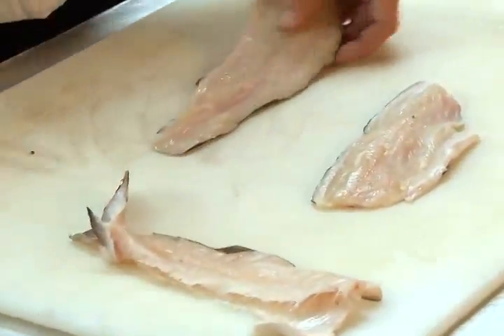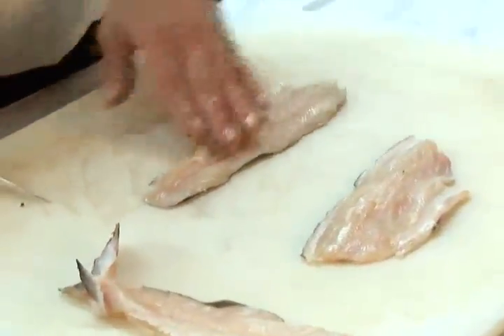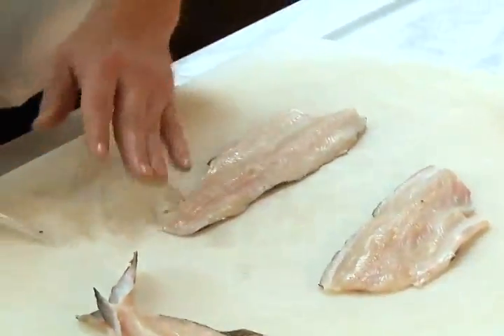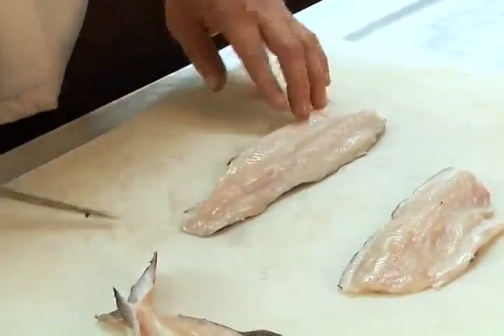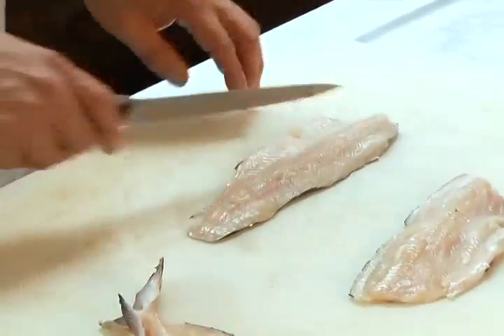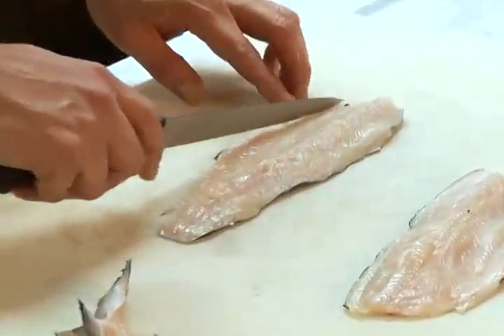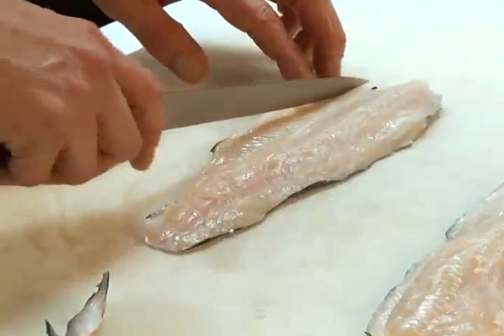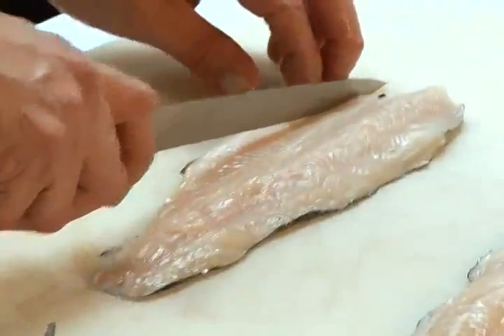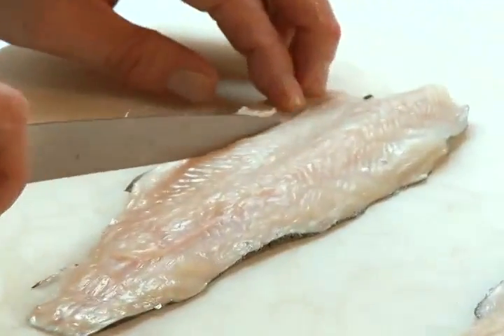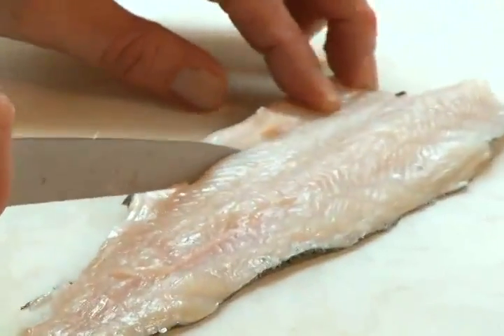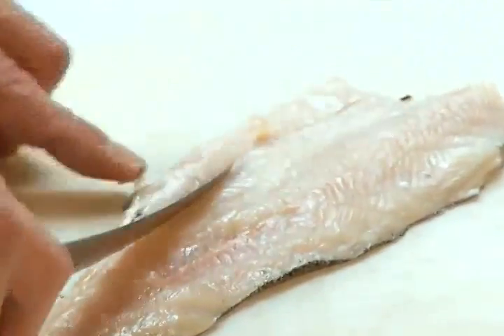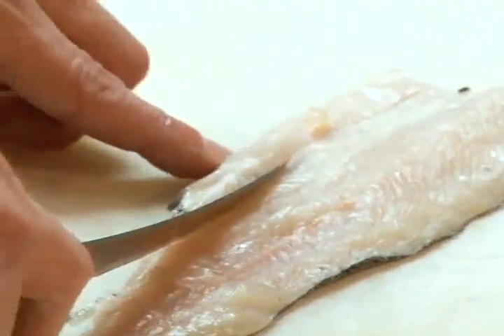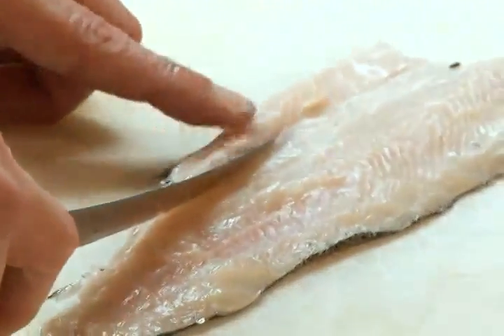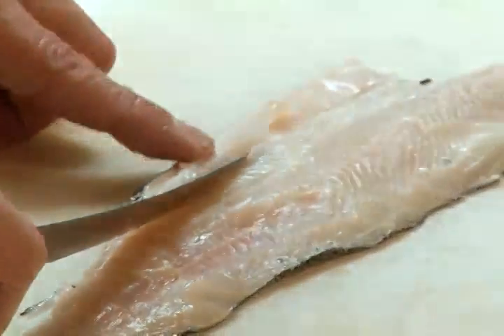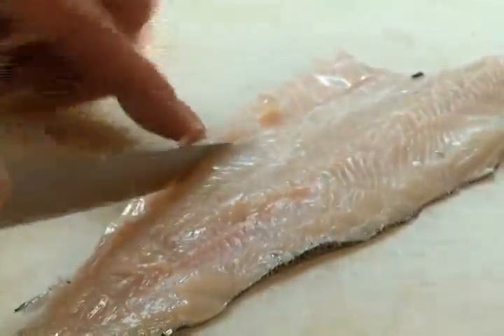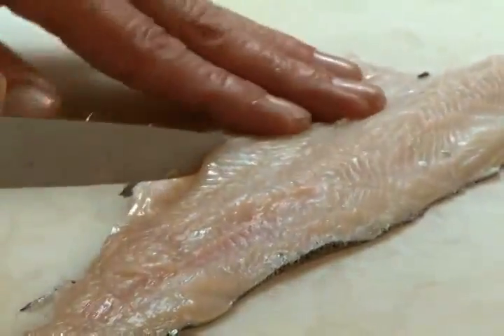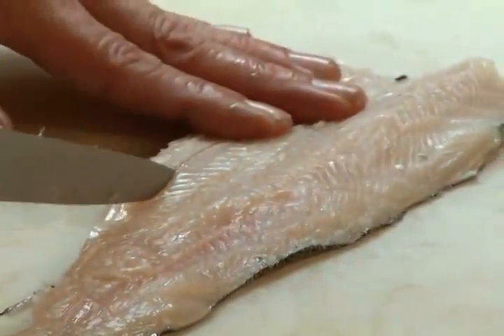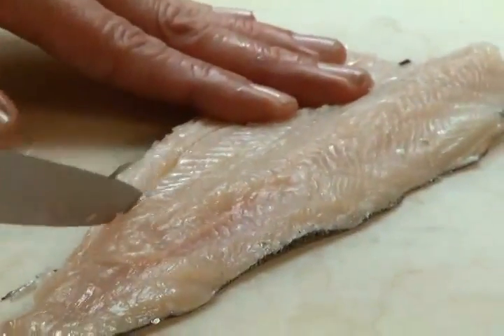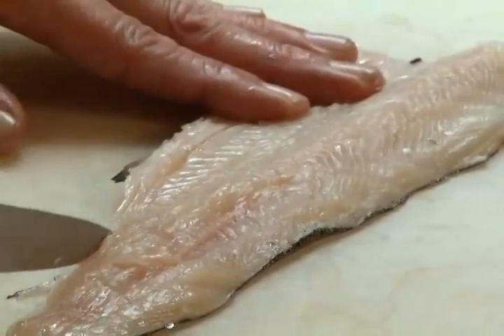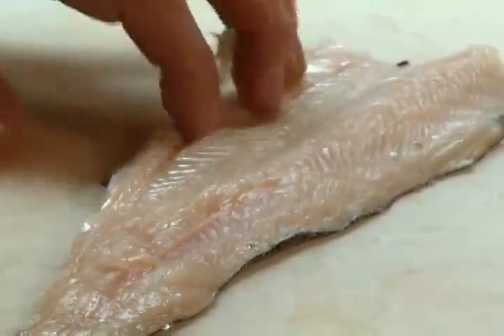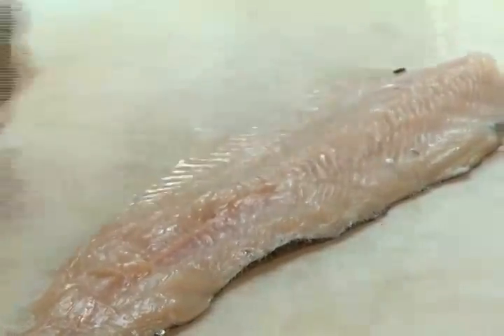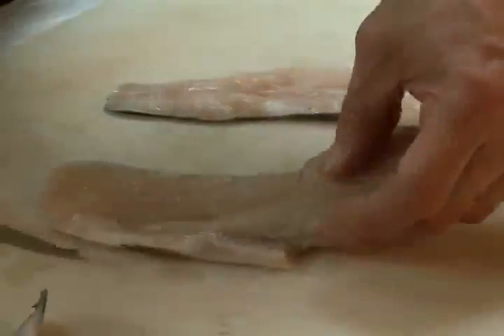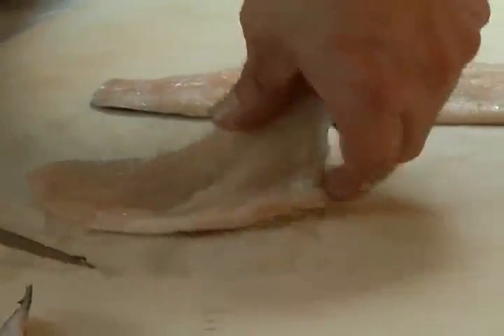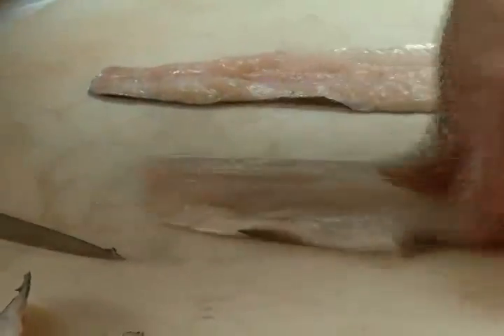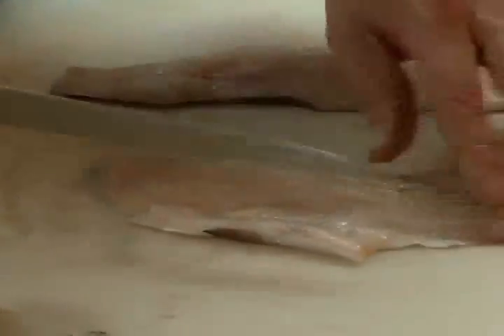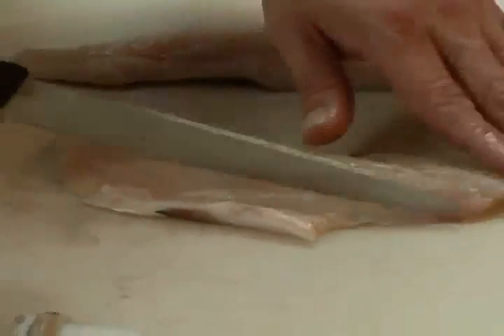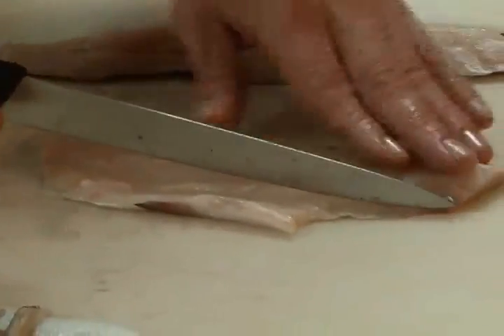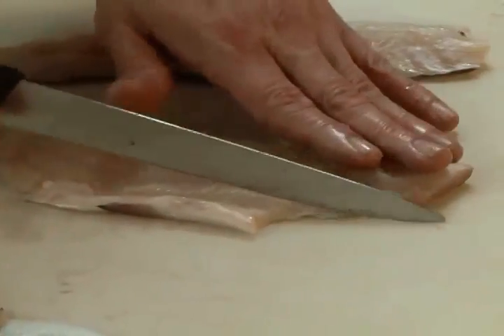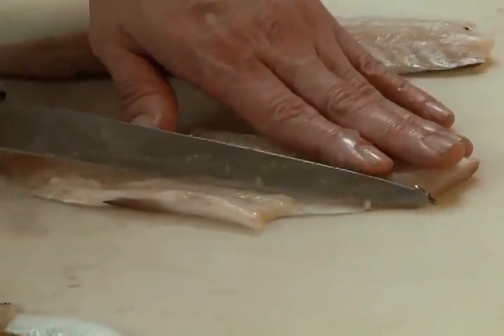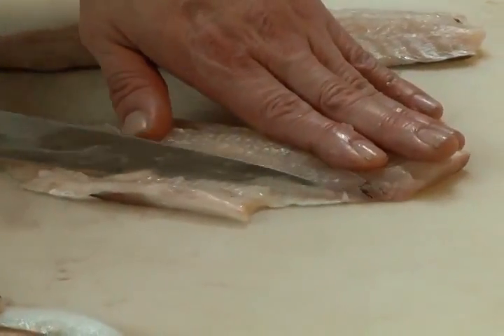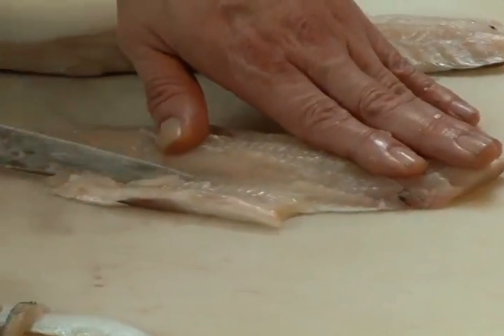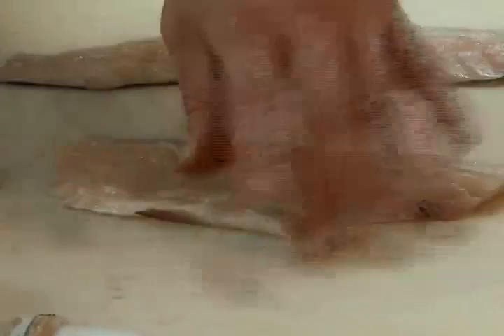We're just going to clean this fish up a little bit, cut out some of the belly. There's another piece of cartilage holding on to that fin. Same with the other side — let's clean up that belly a bit.